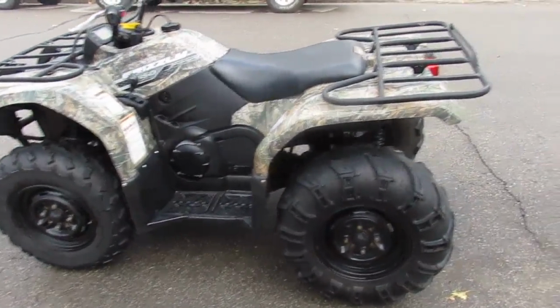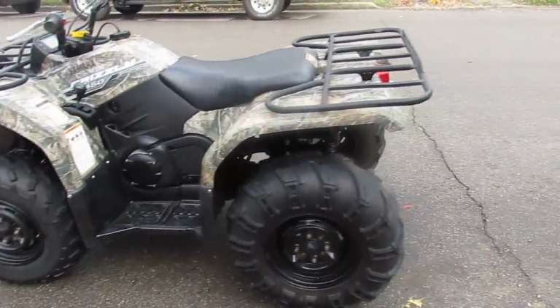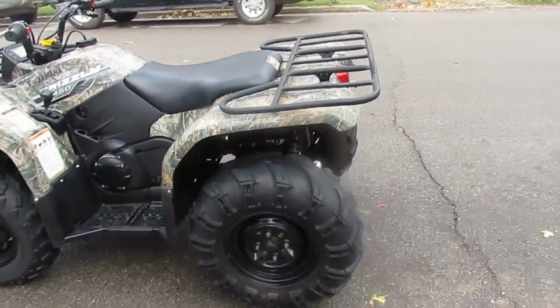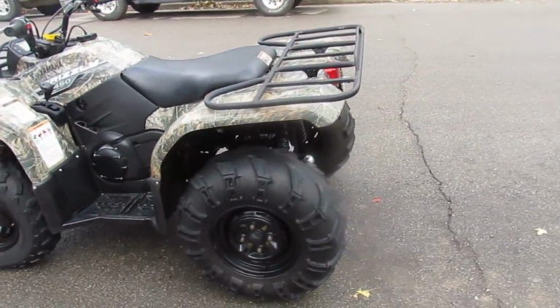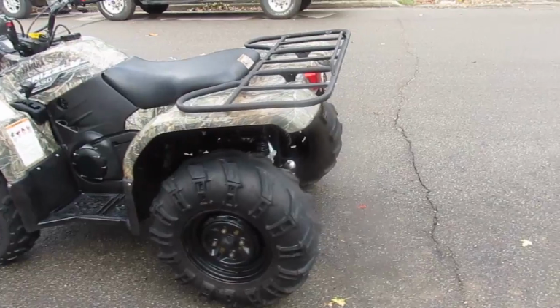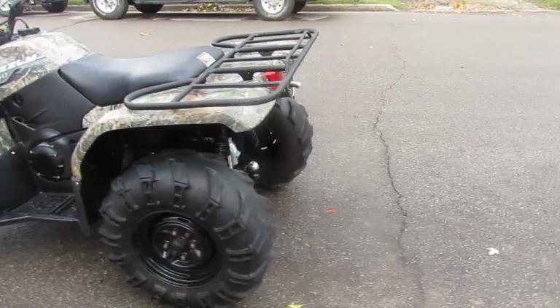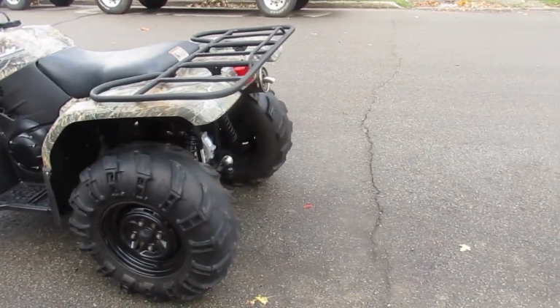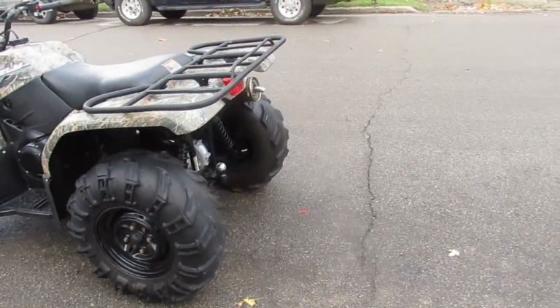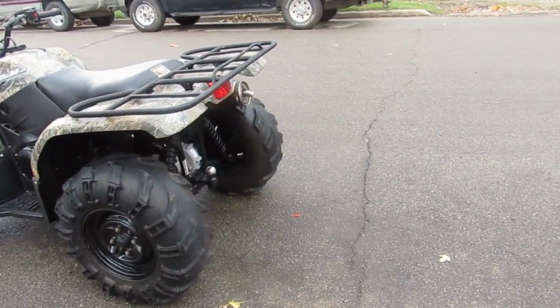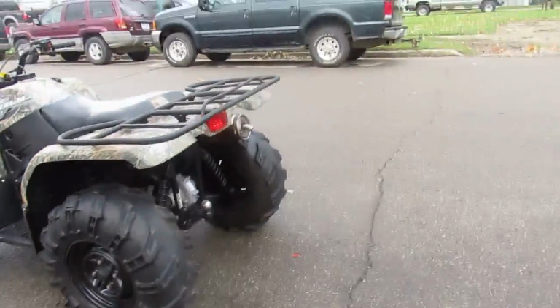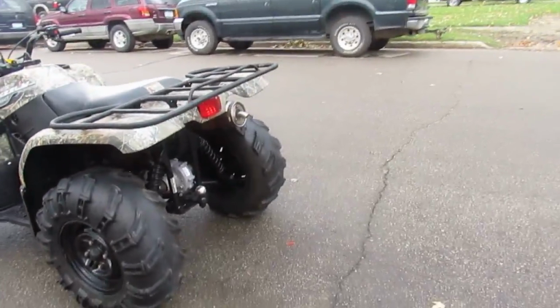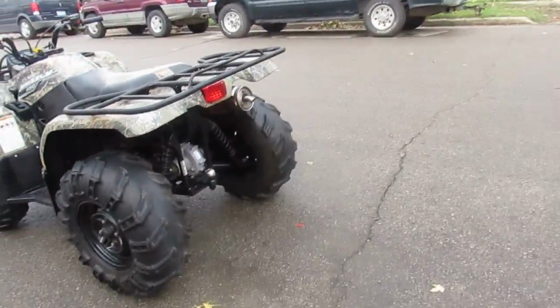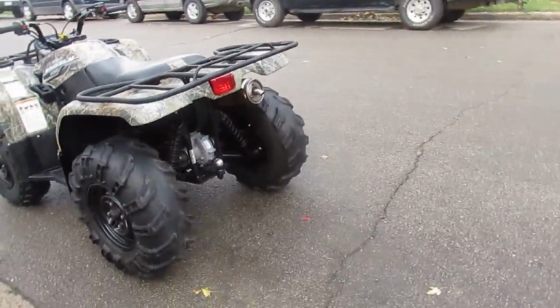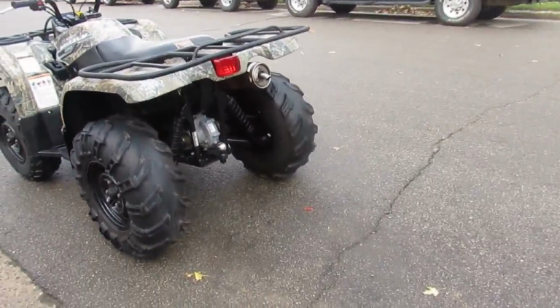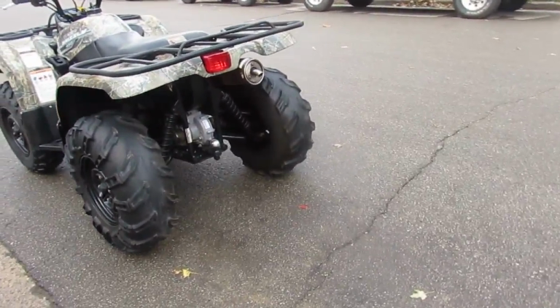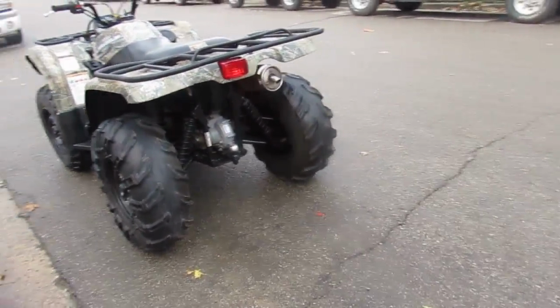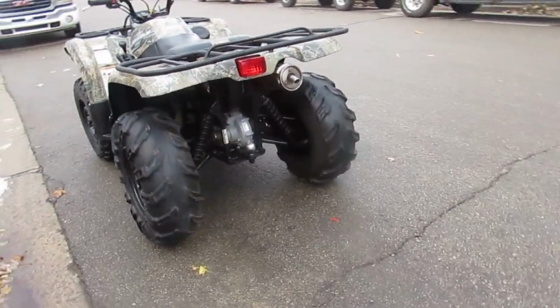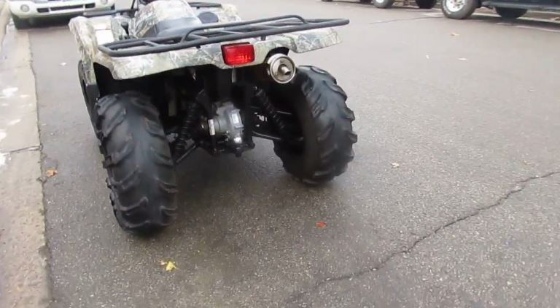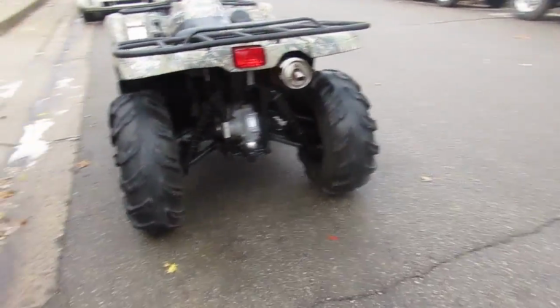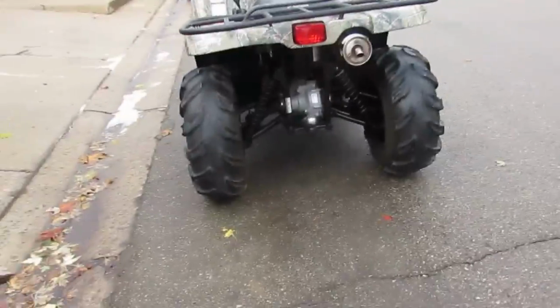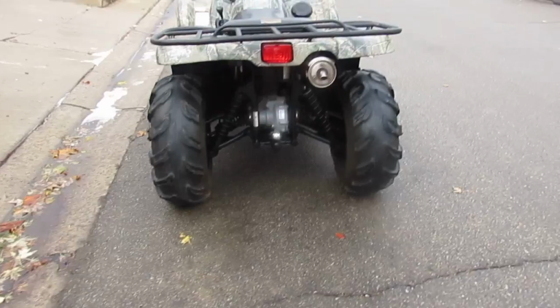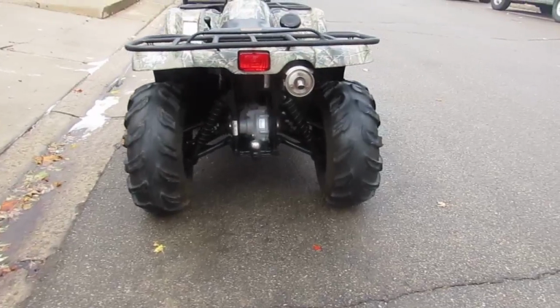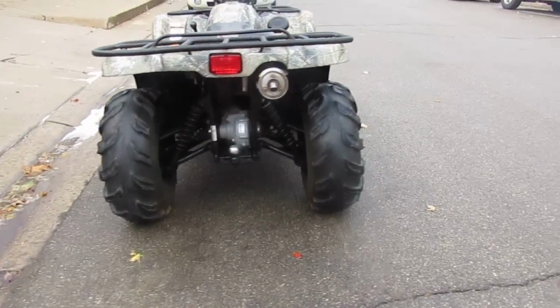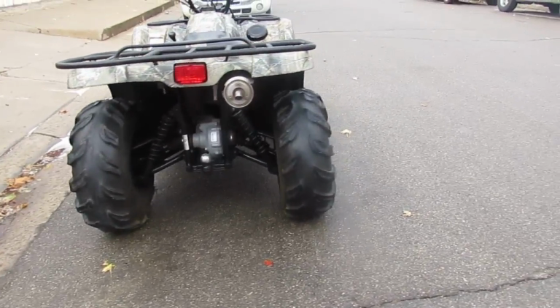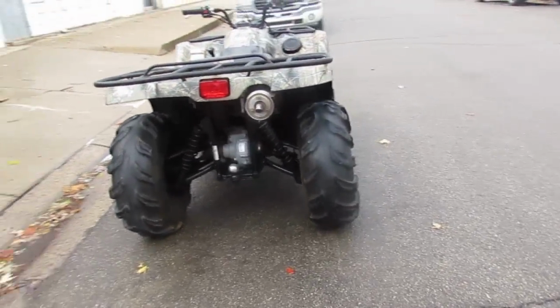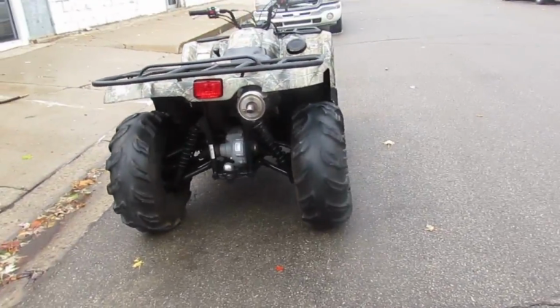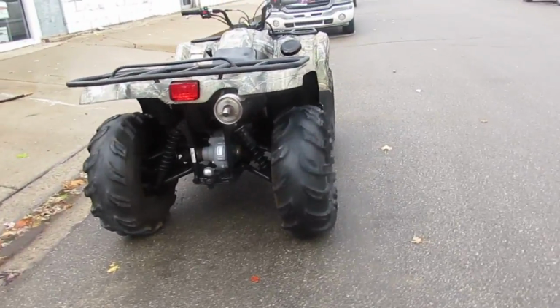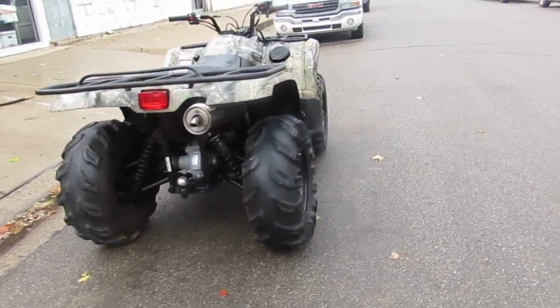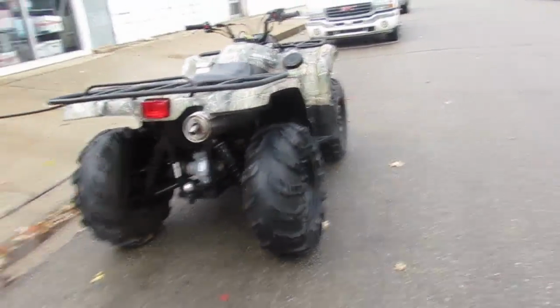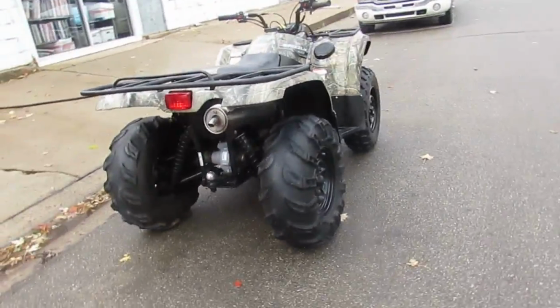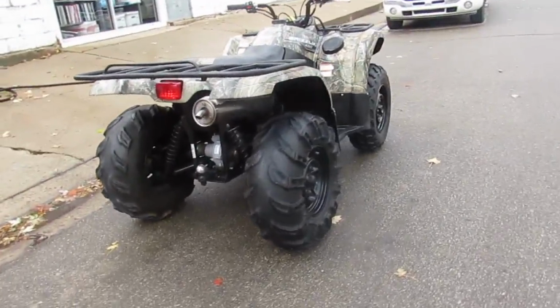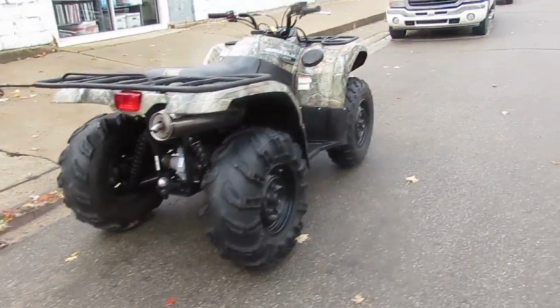Camouflage plastic looks like new. This thing runs strong, needs nothing. It's just been serviced at an authorized Yamaha dealership. All the fluids have been changed, inspected, and ready to get out and have some fun on.